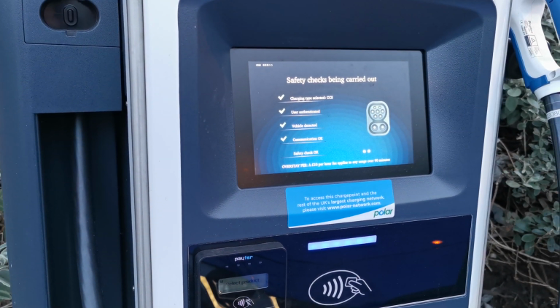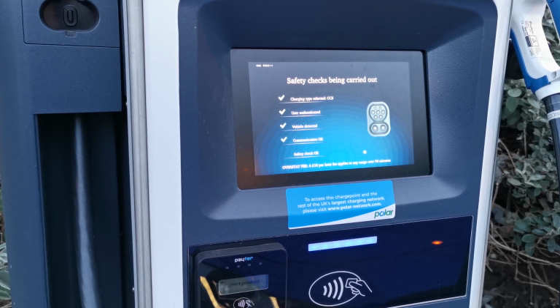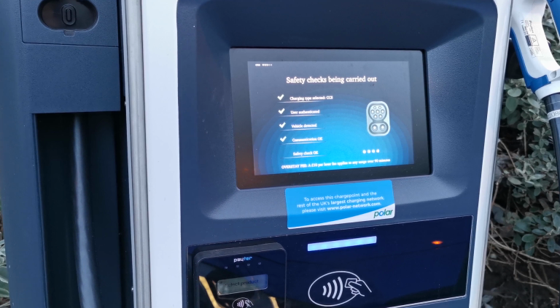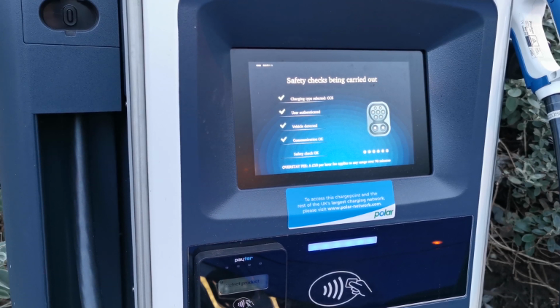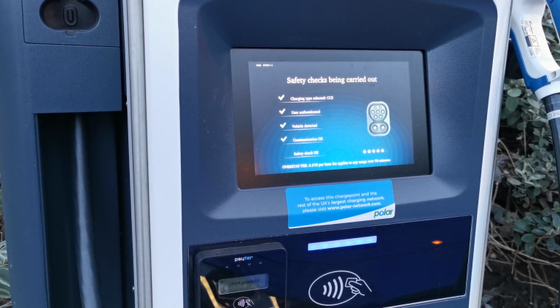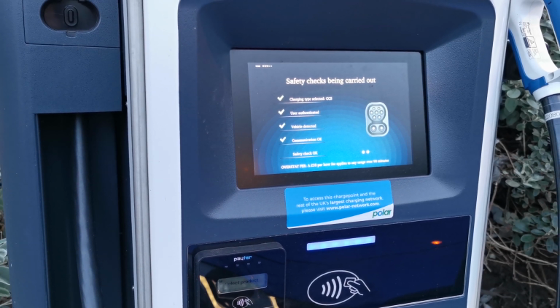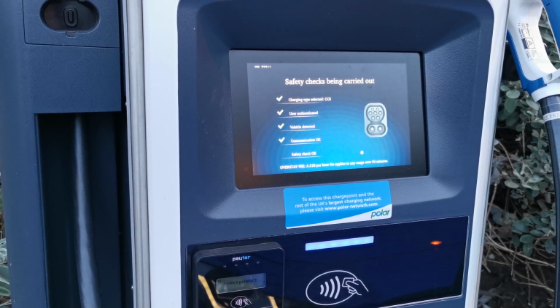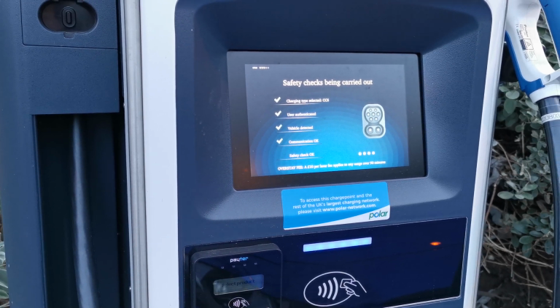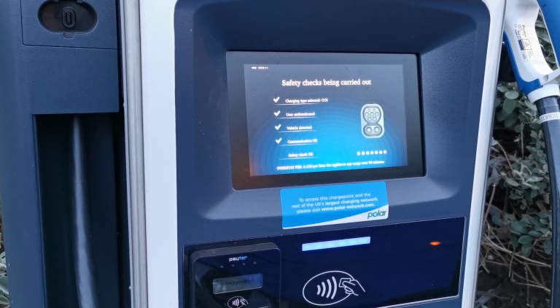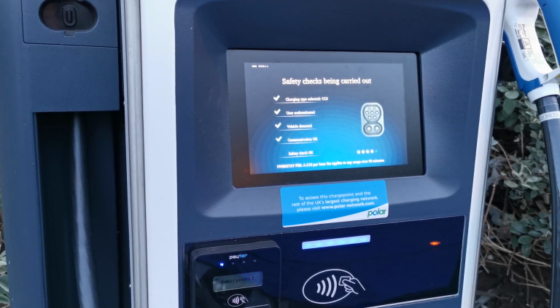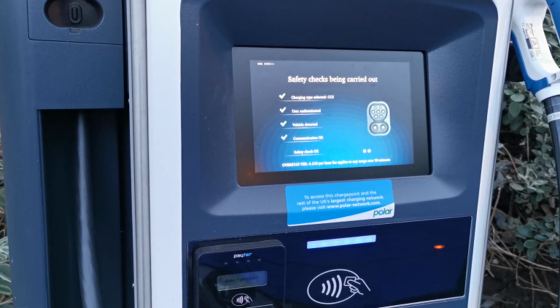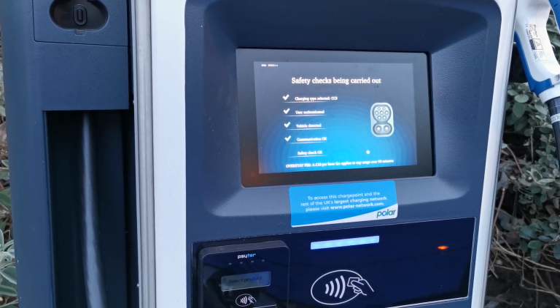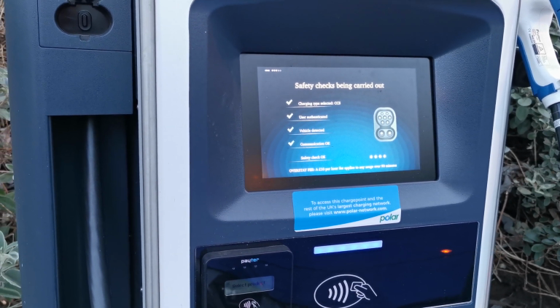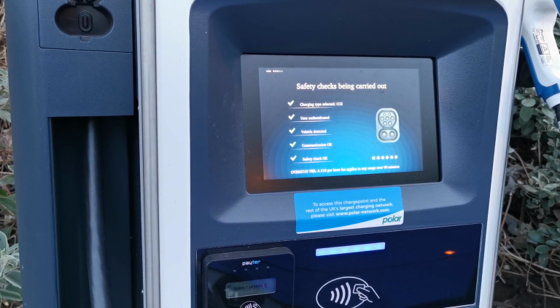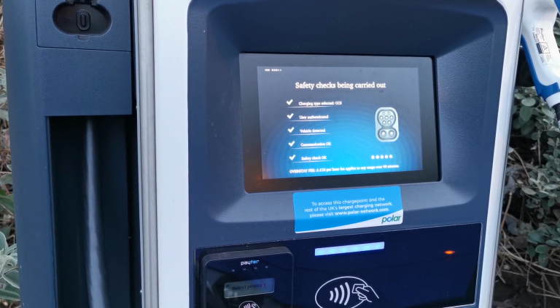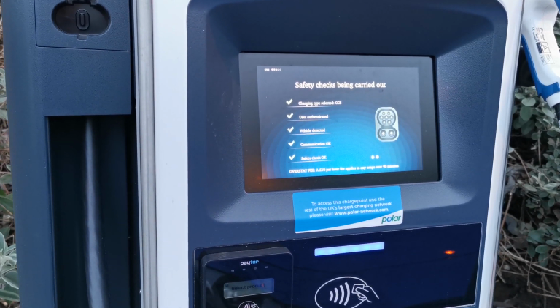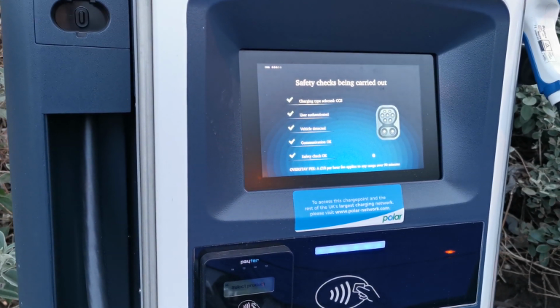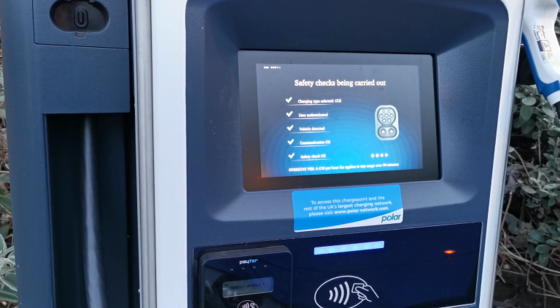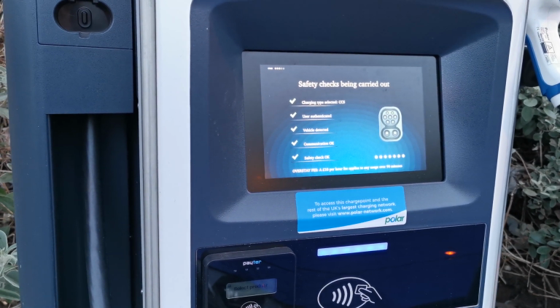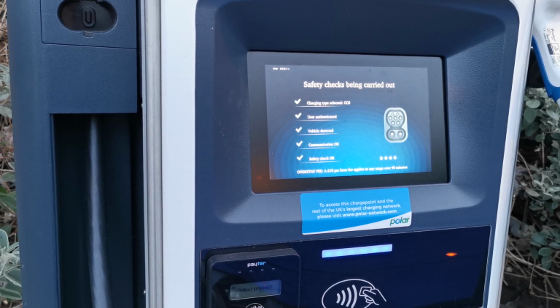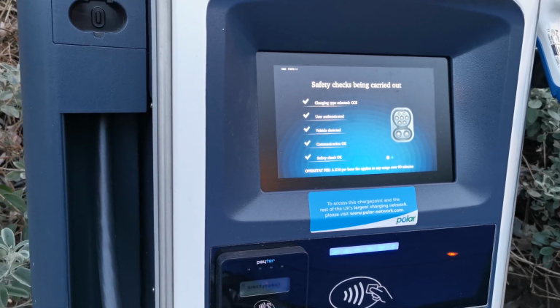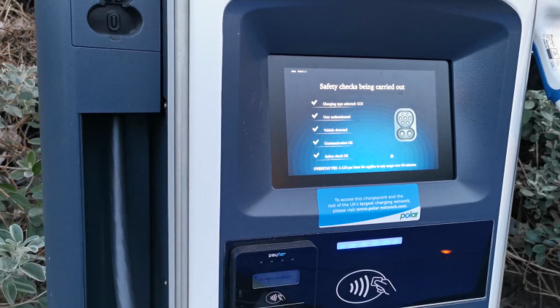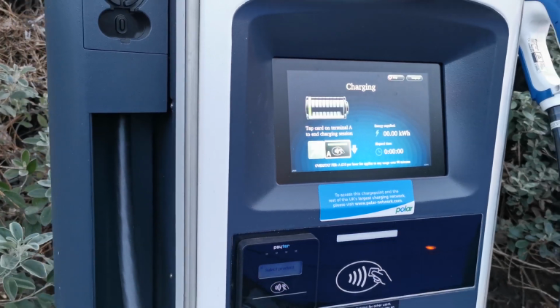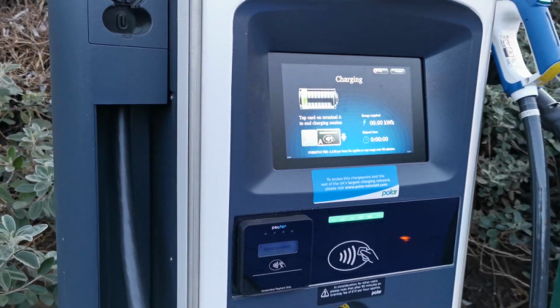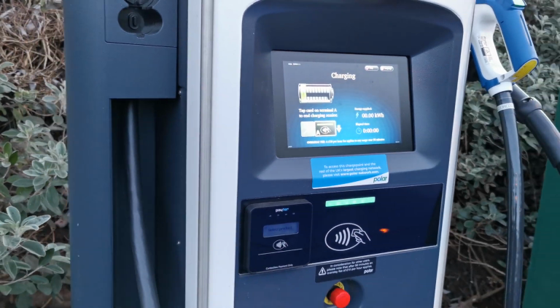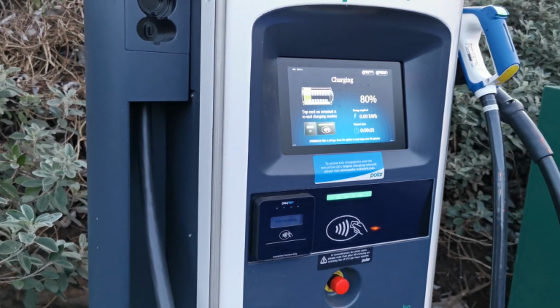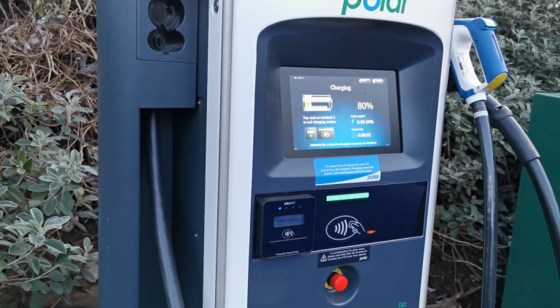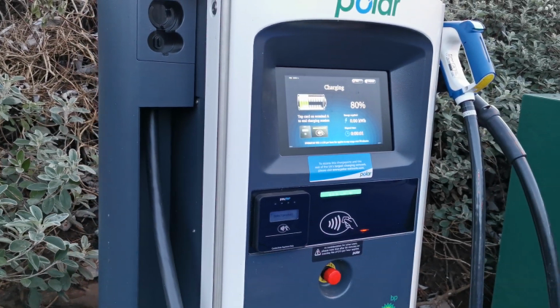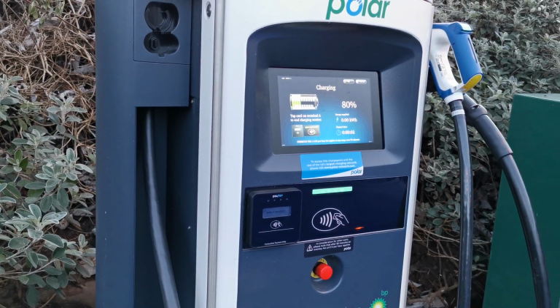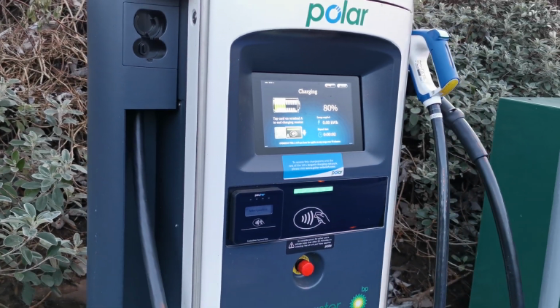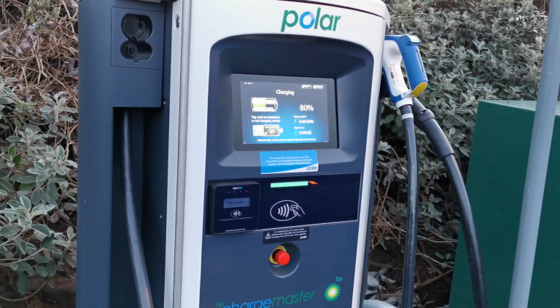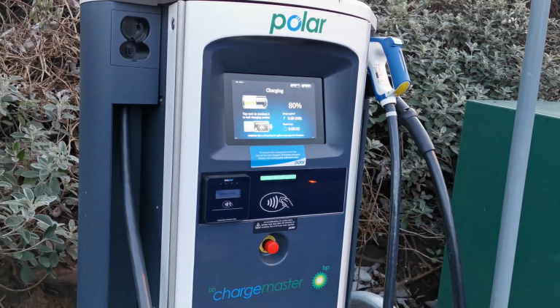Having finally completed the safety checks, you'll get a green light showing next to your charge port on your vehicle and it is time to walk away and go and get that well-earned coffee.